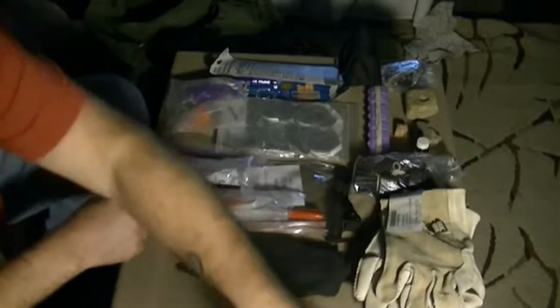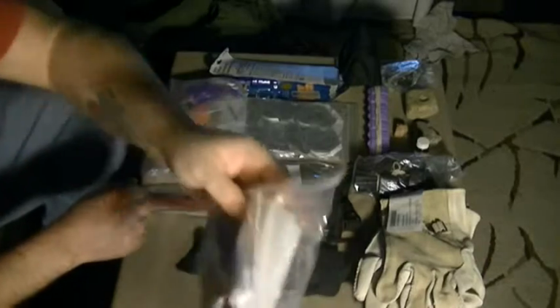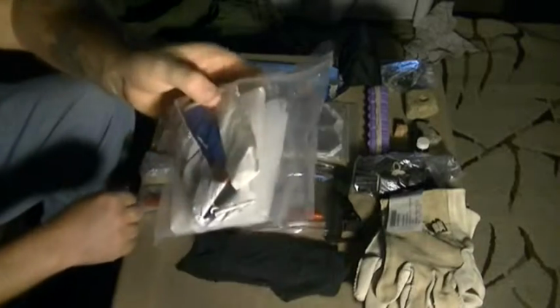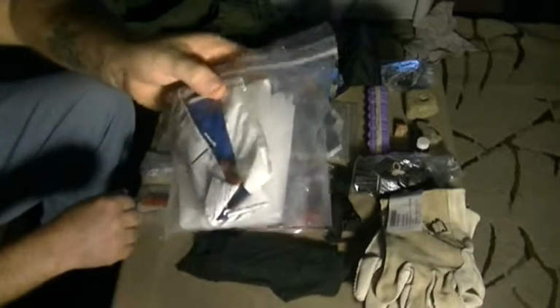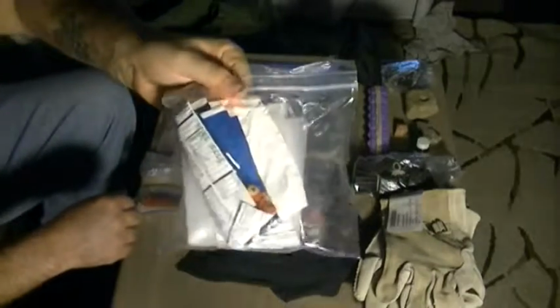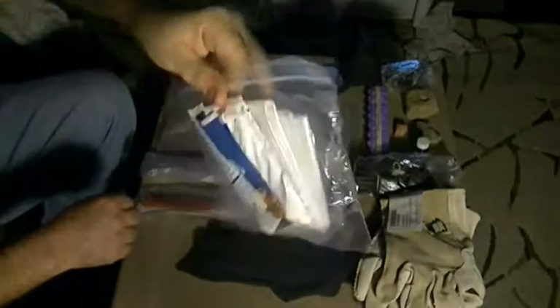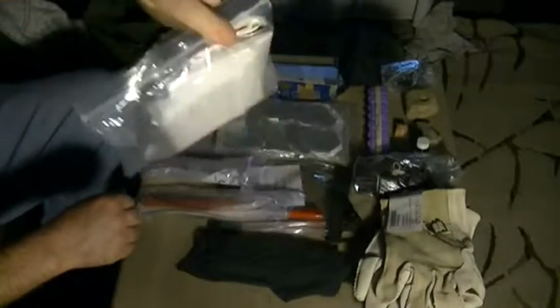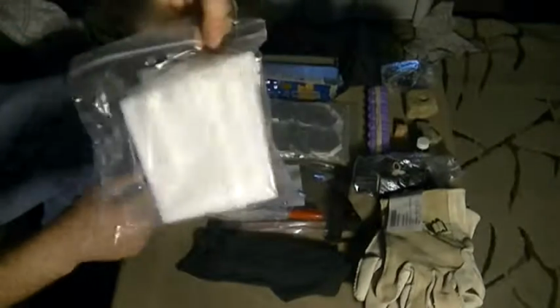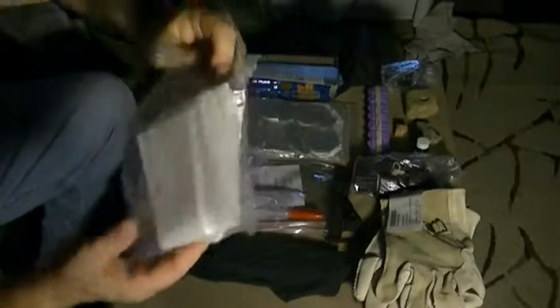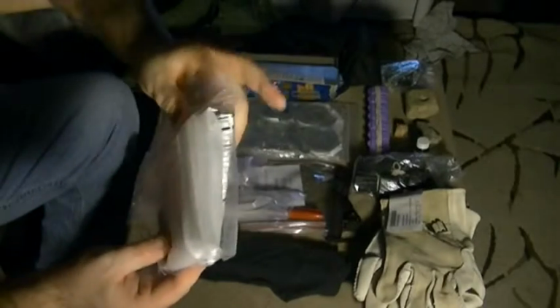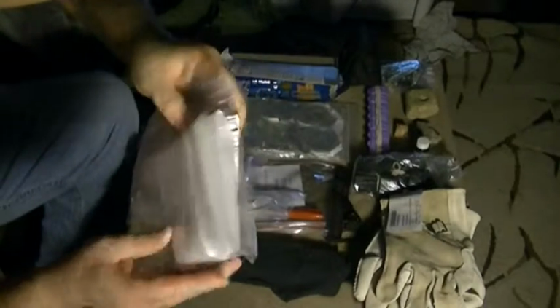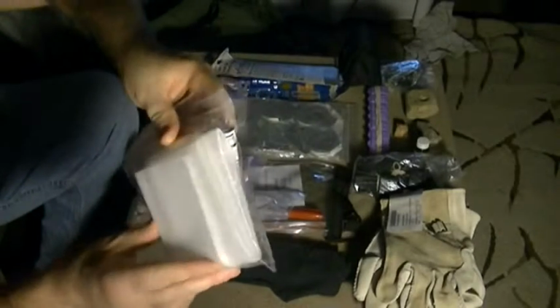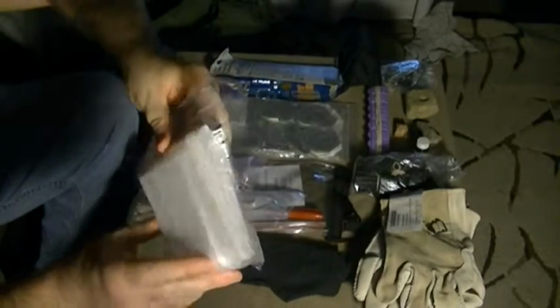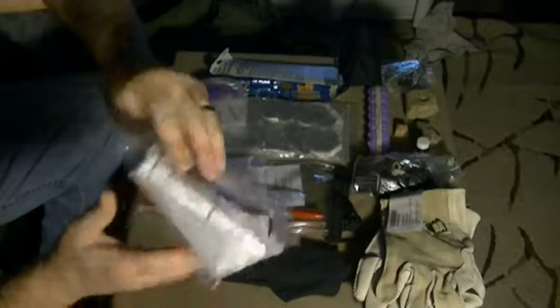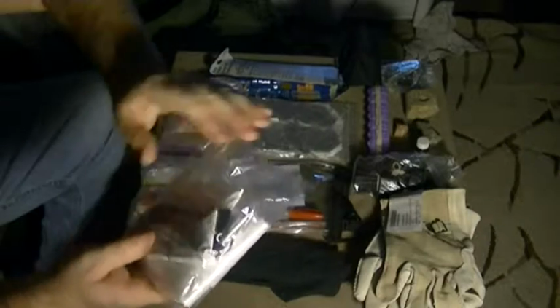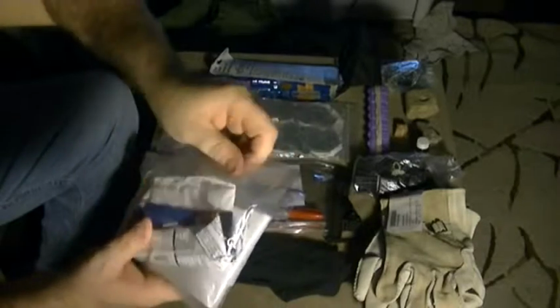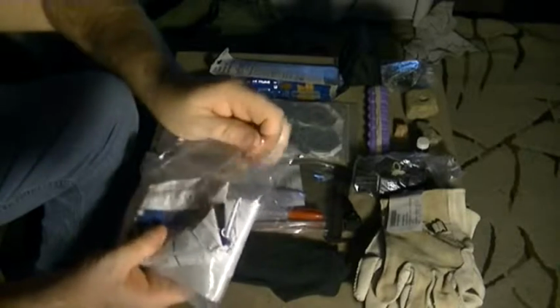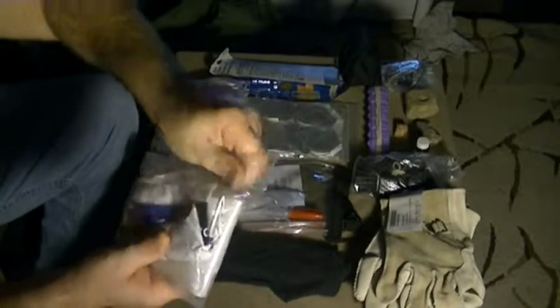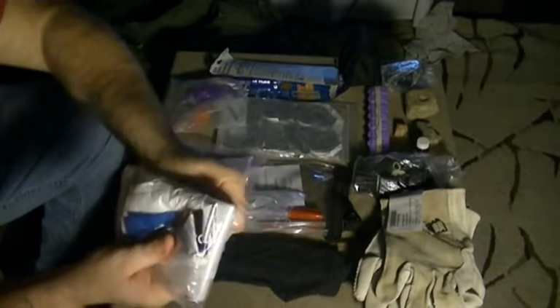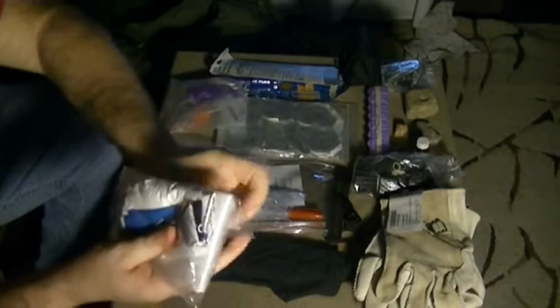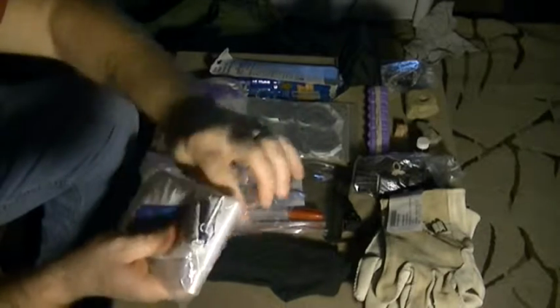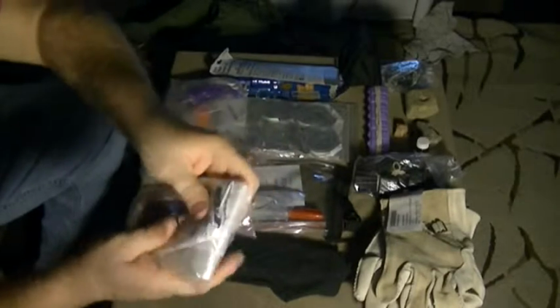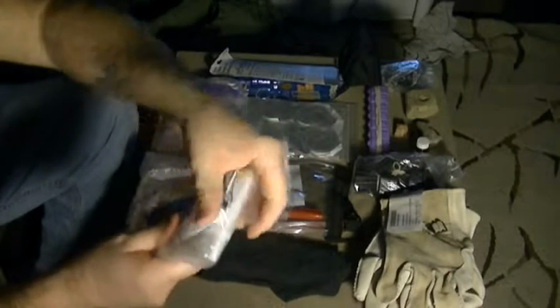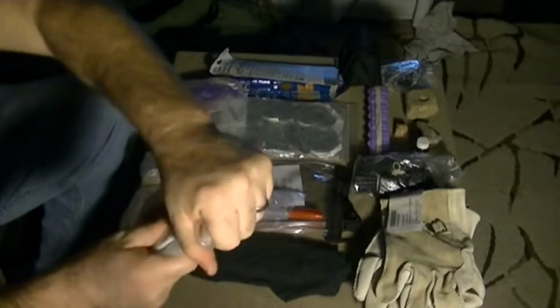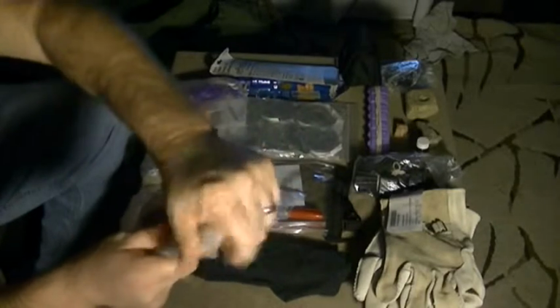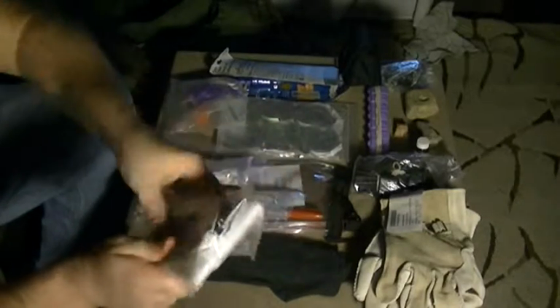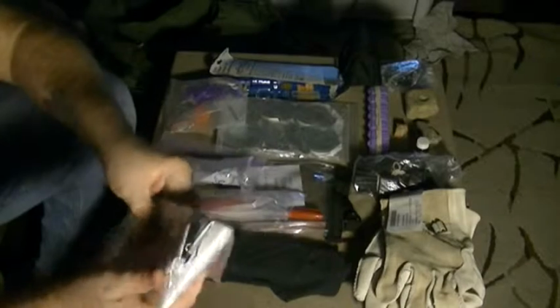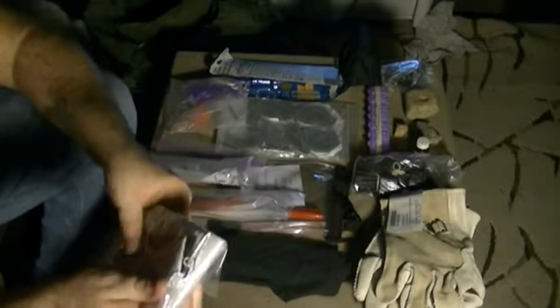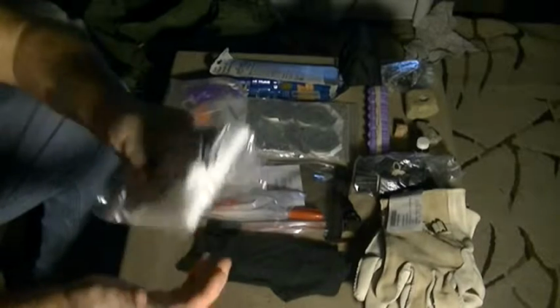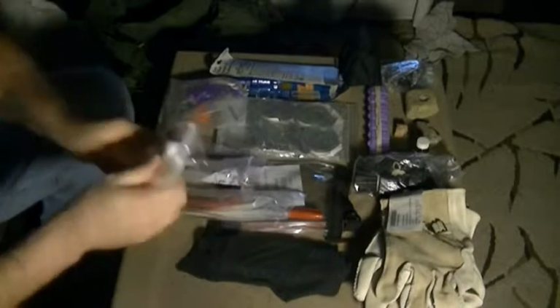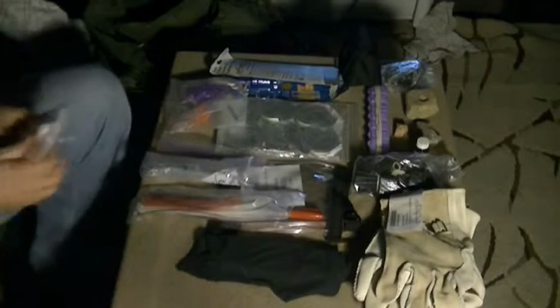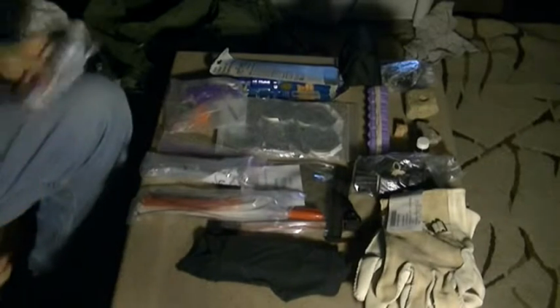I've got a bag of baggies. I always make sure I have containers of some sort — baggies and peanut butter jars are one of my favorites.